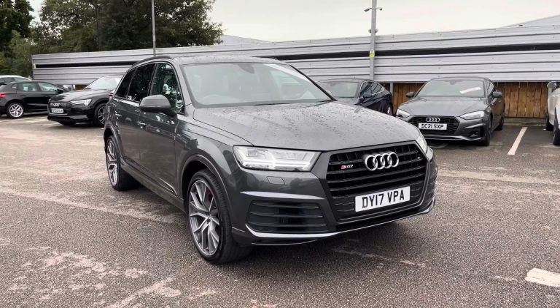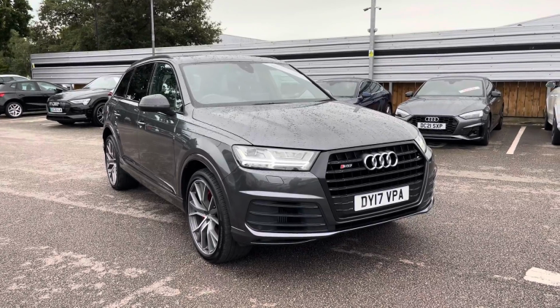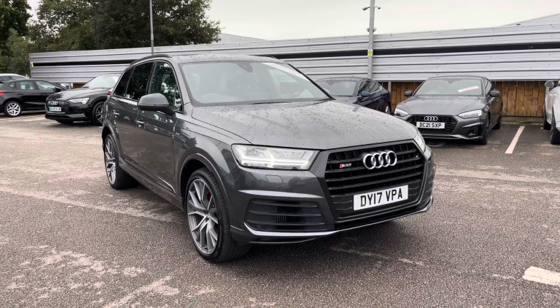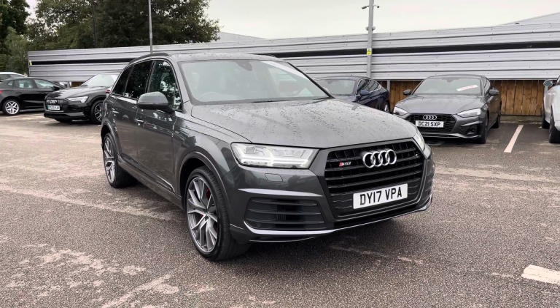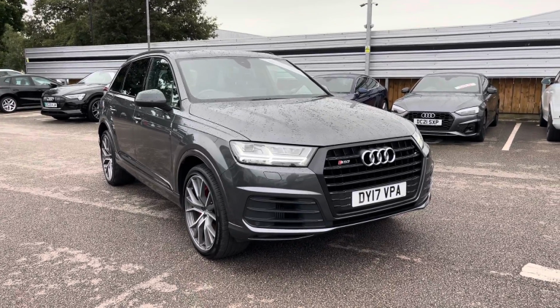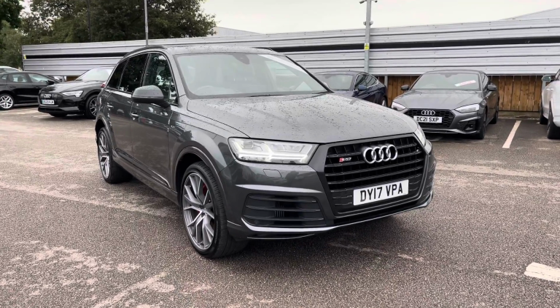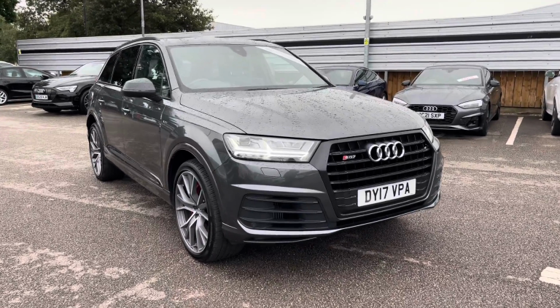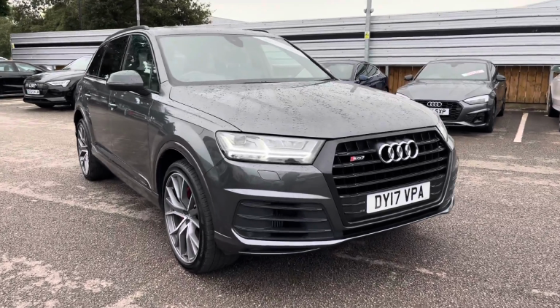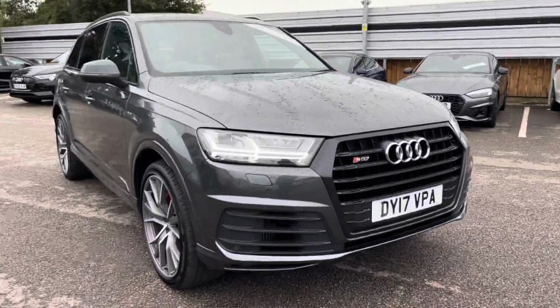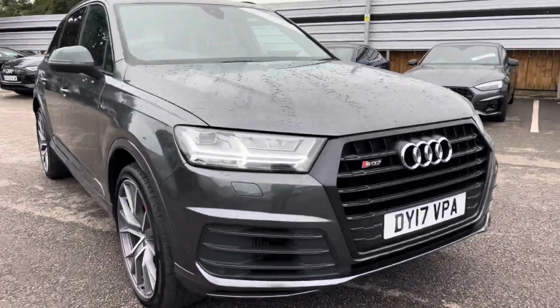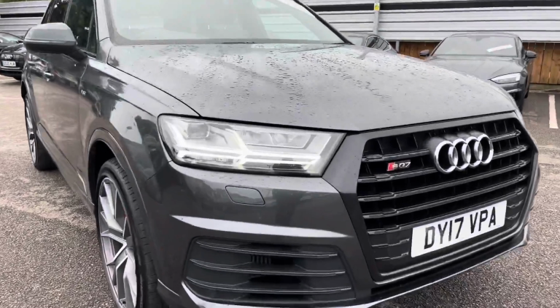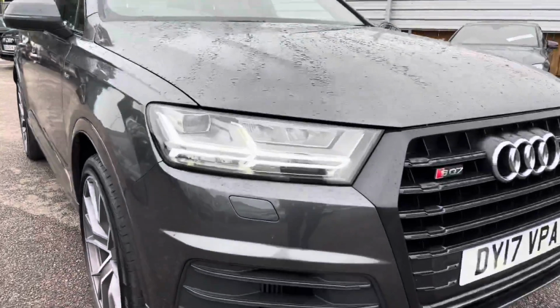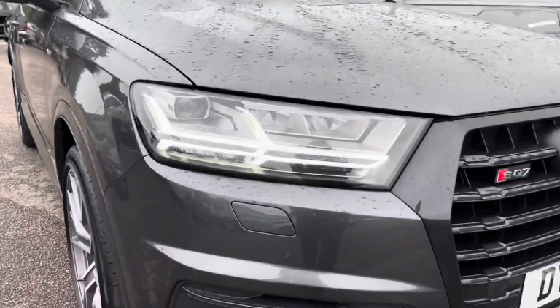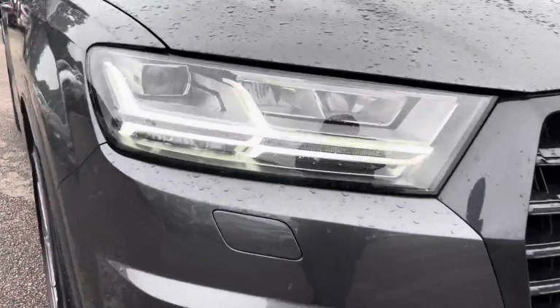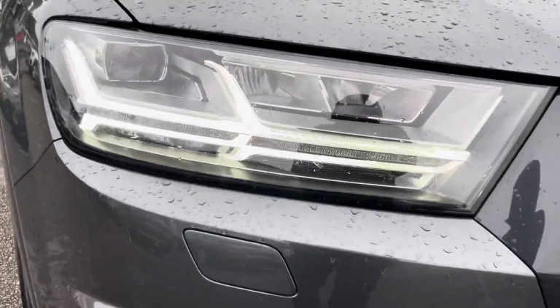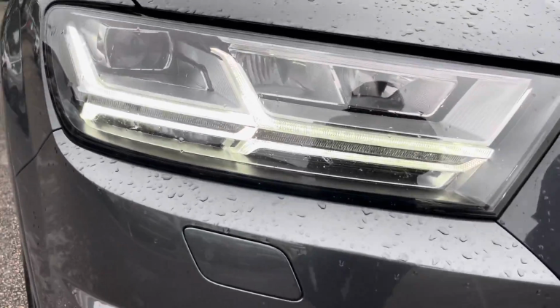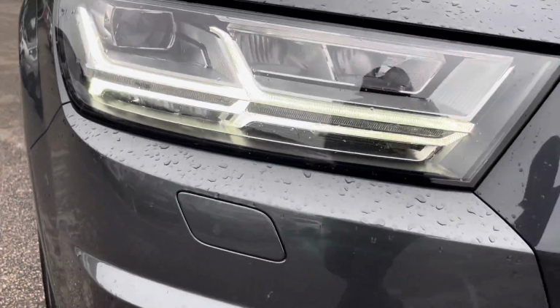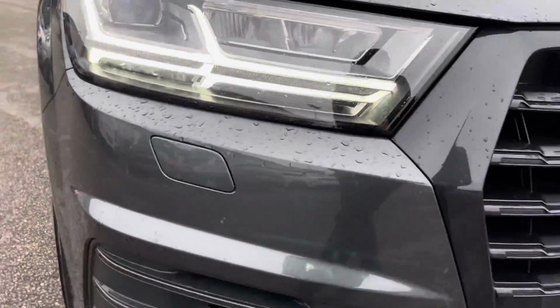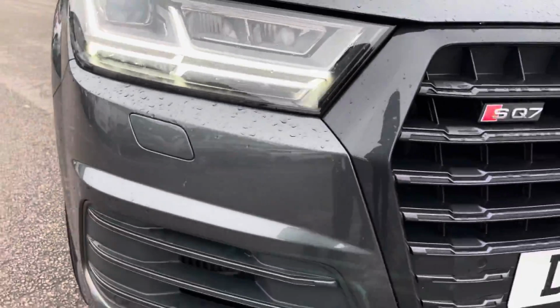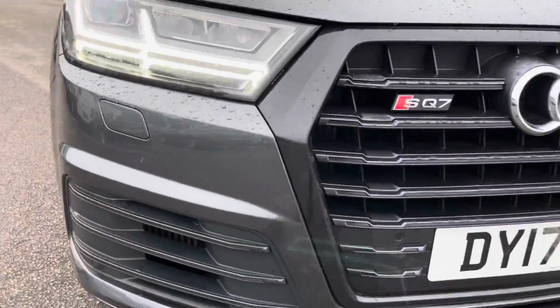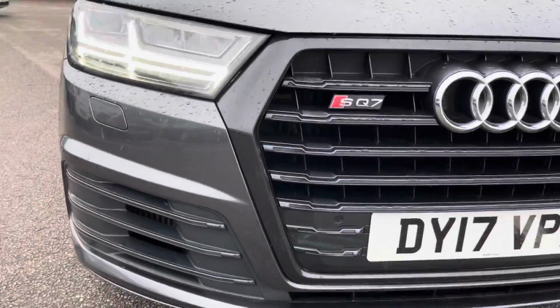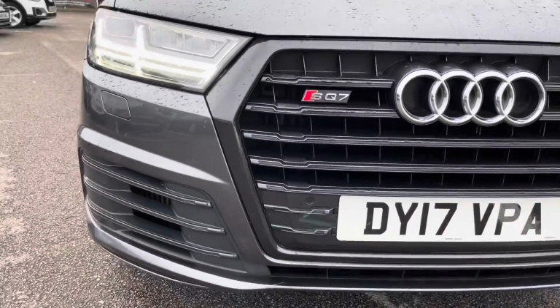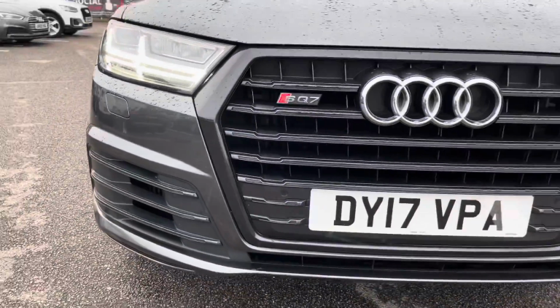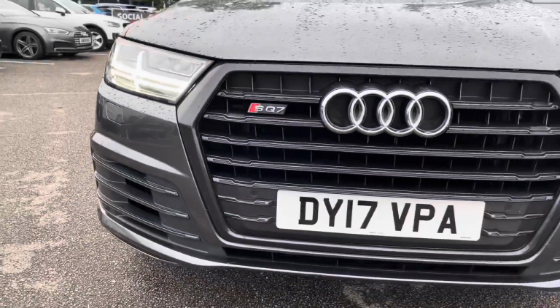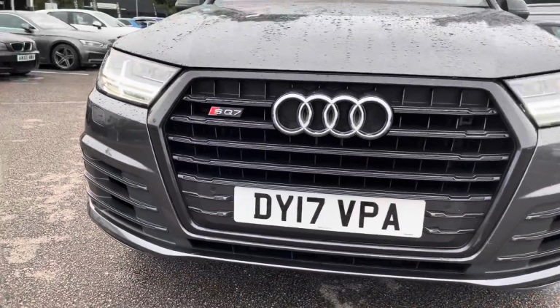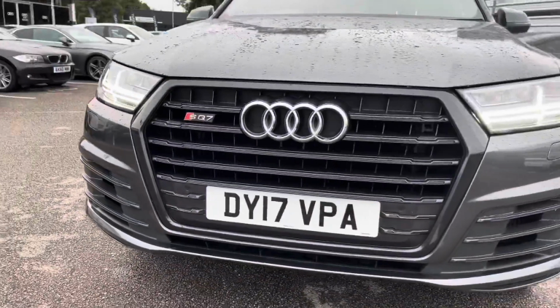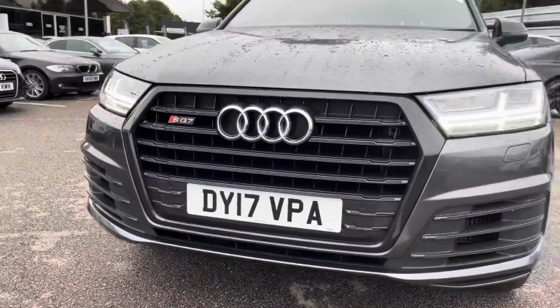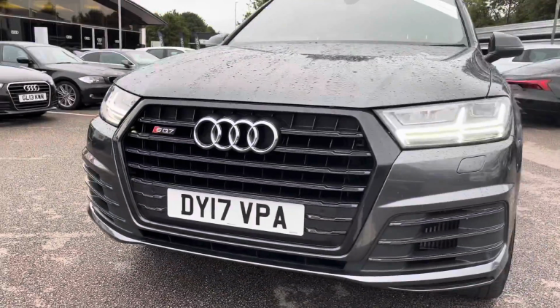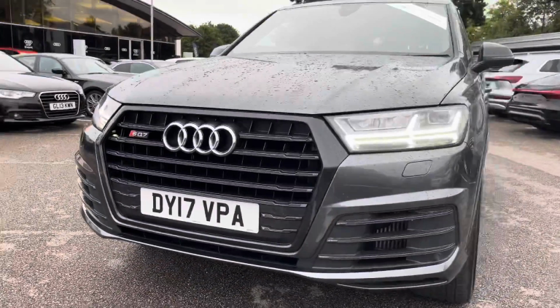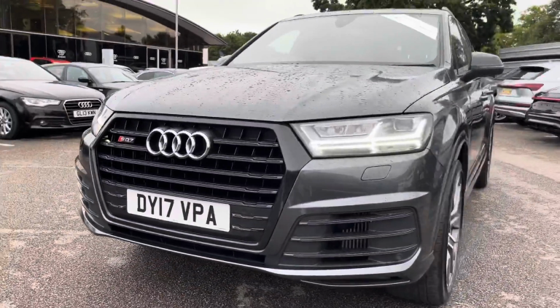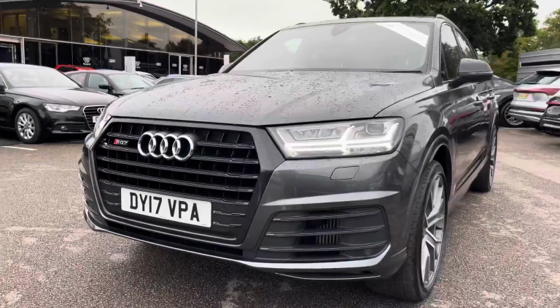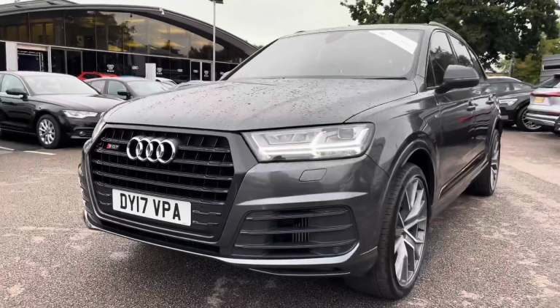The car comes with LED headlights as well as LED daytime running lights, and these provide incredible visibility in all conditions. They have a lifespan of up to 50,000 hours and, as you can see, it looks brilliant.